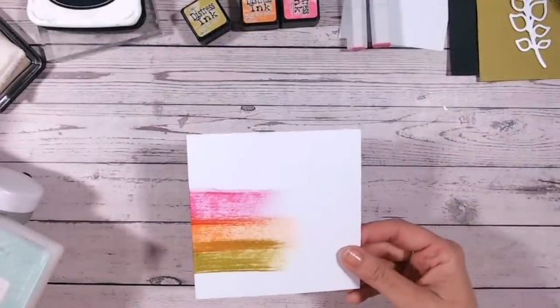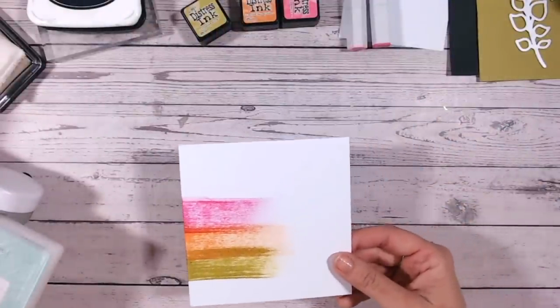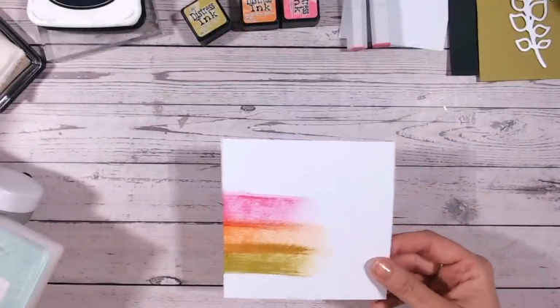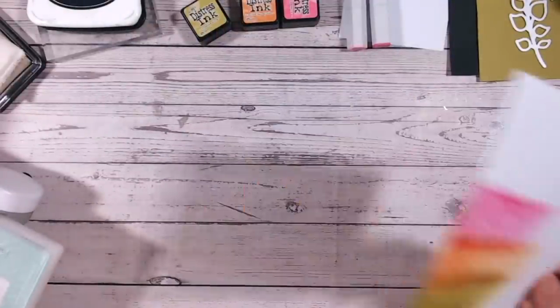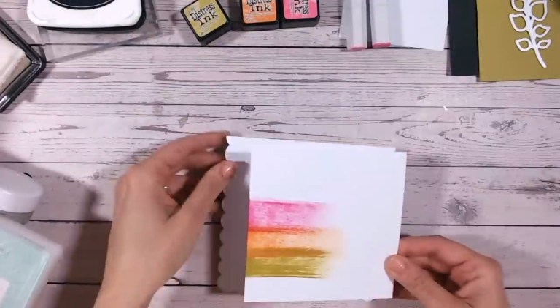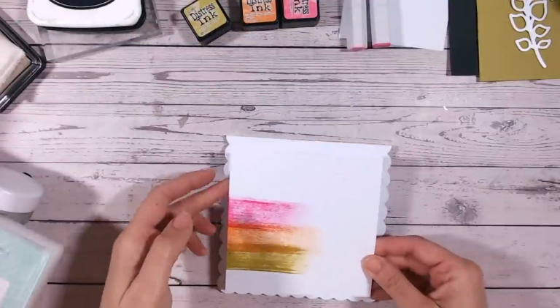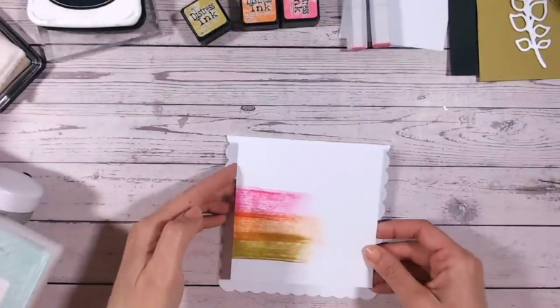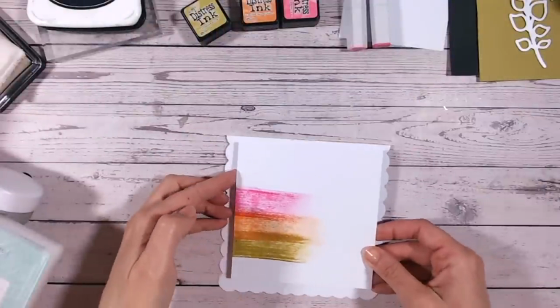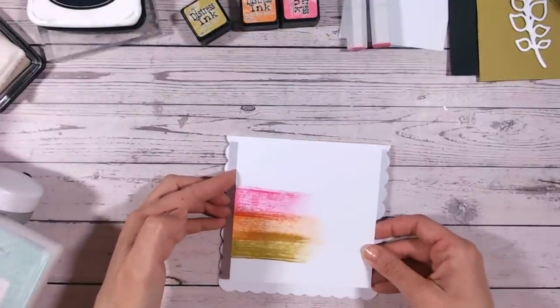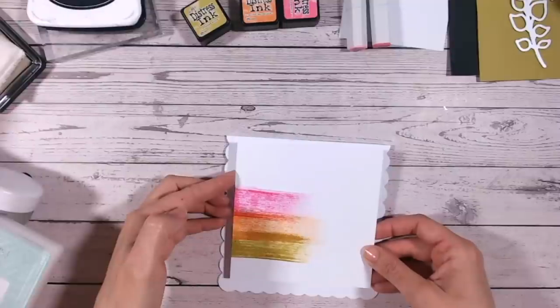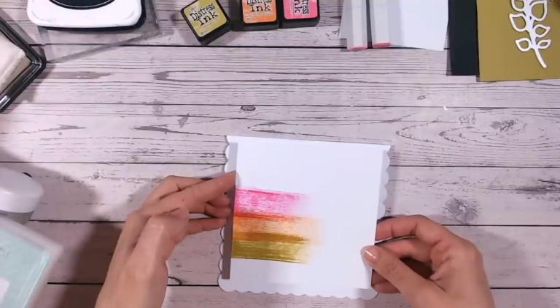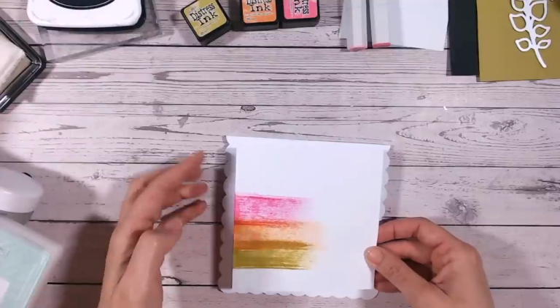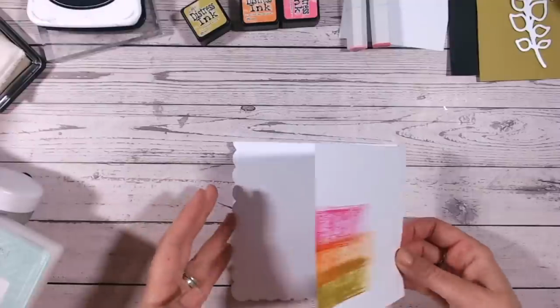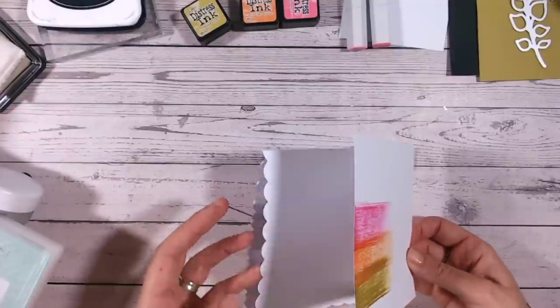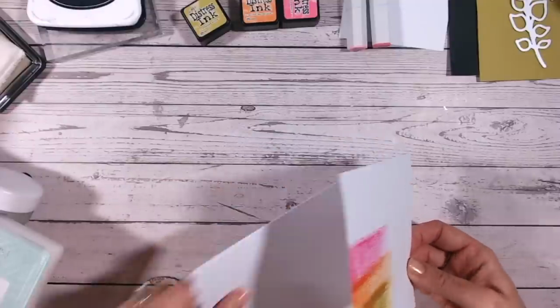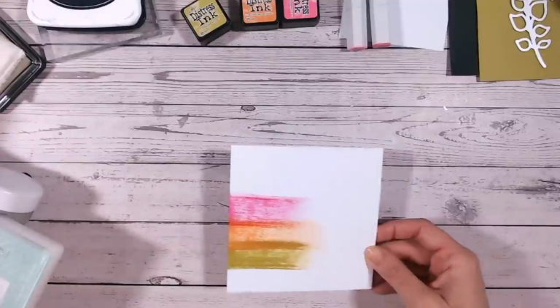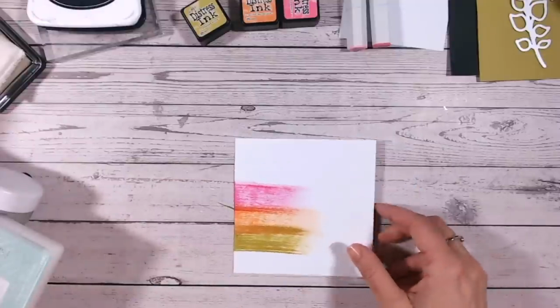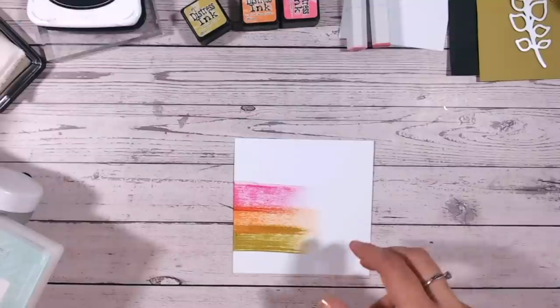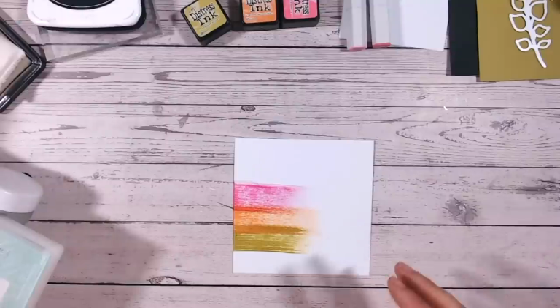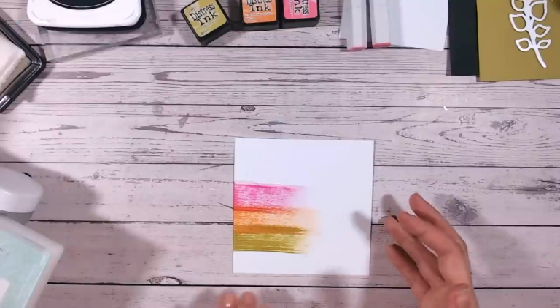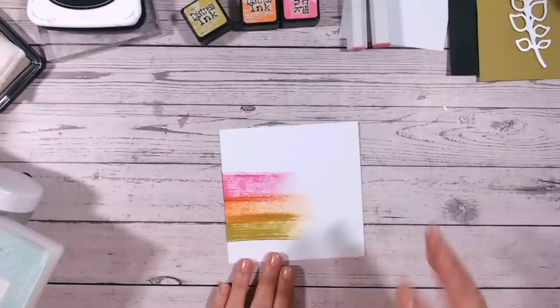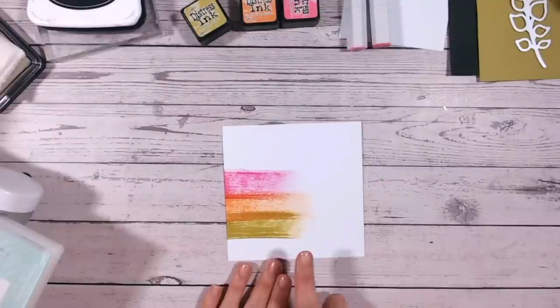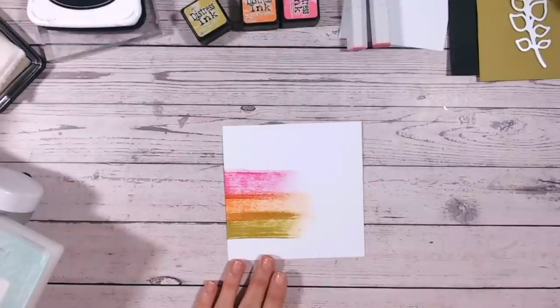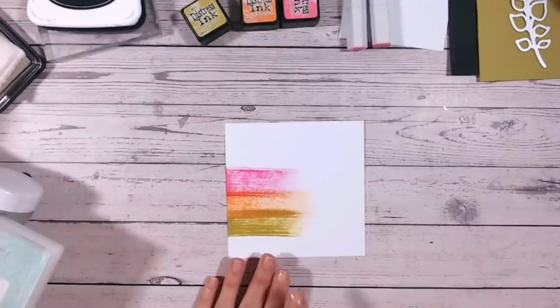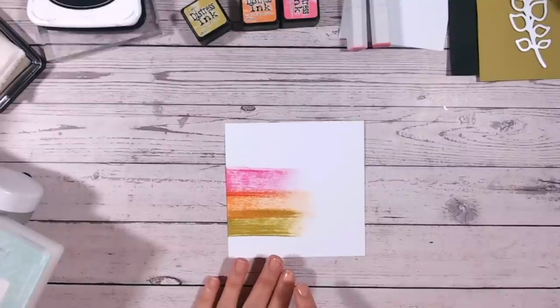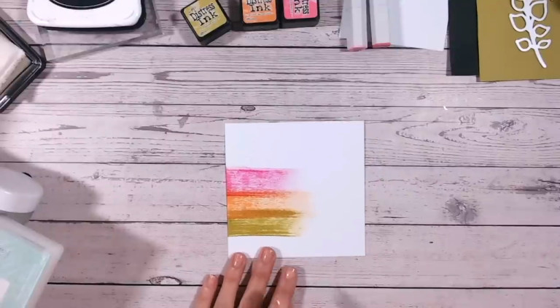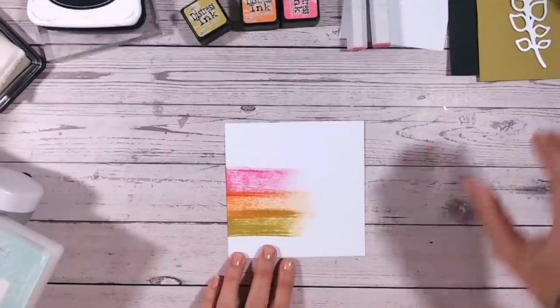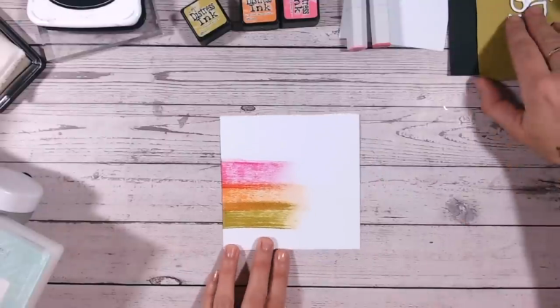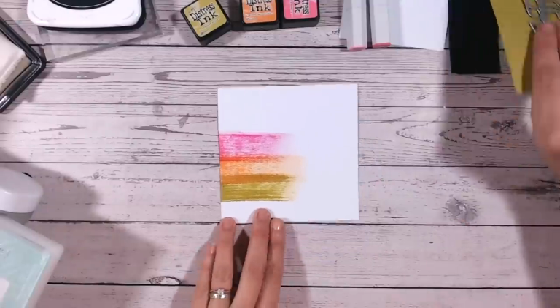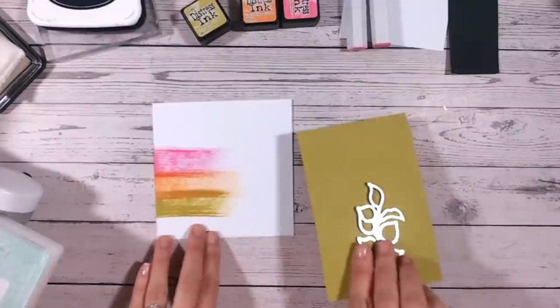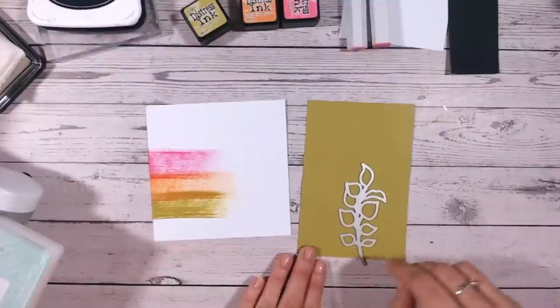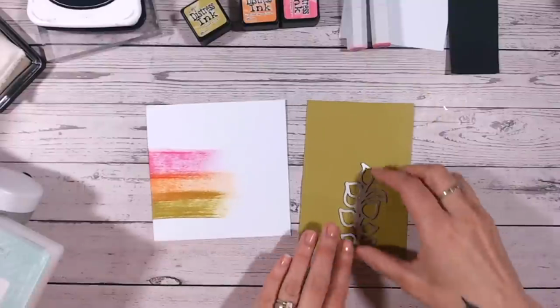That's going to go on our card base, and you can see I've cut my card base a little bit smaller than the base itself. Now we need to add some accents and I'm going to do that with the leaf die.